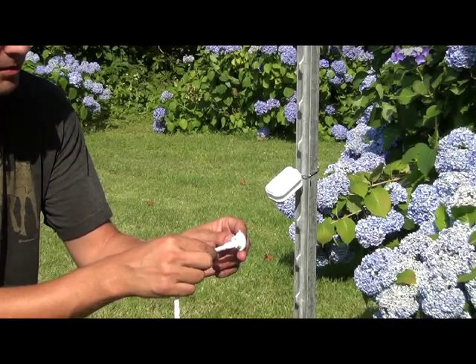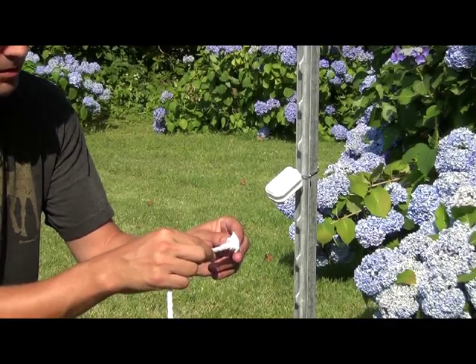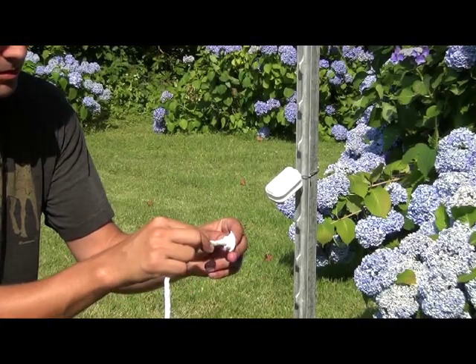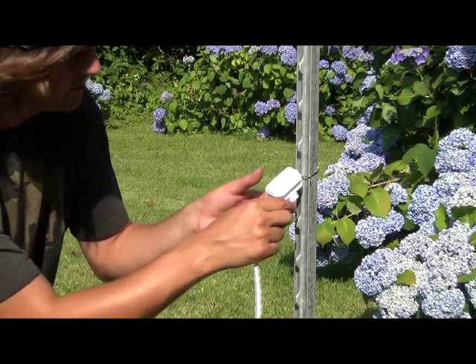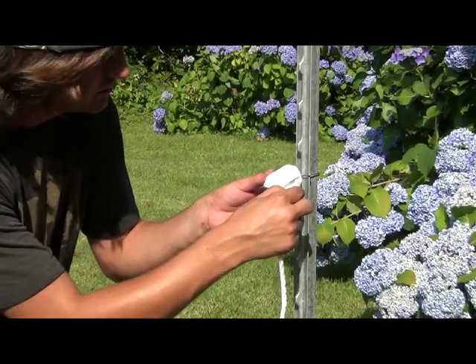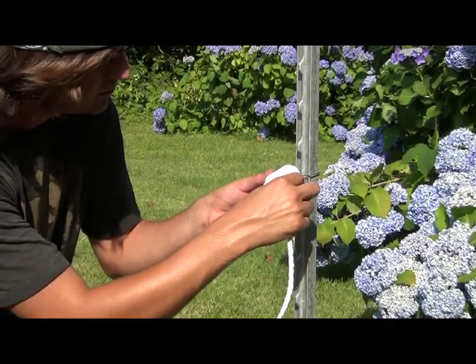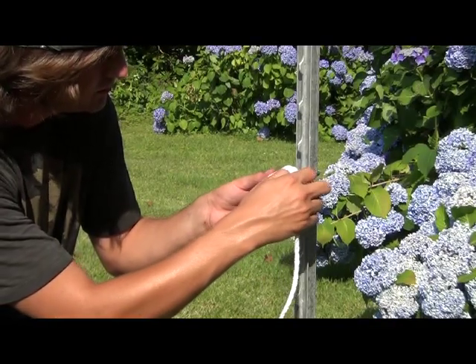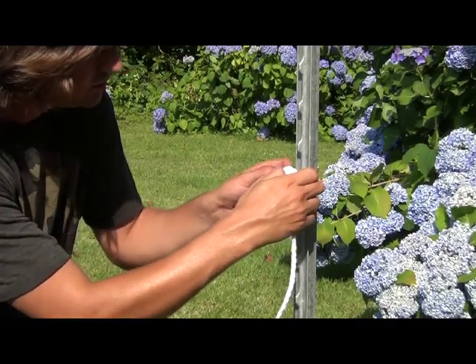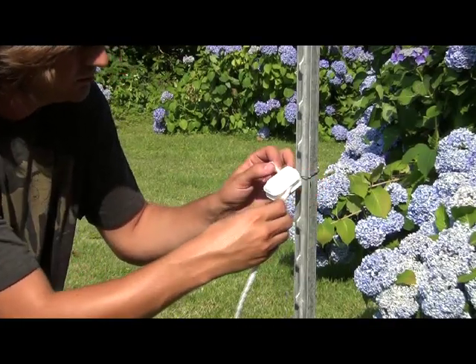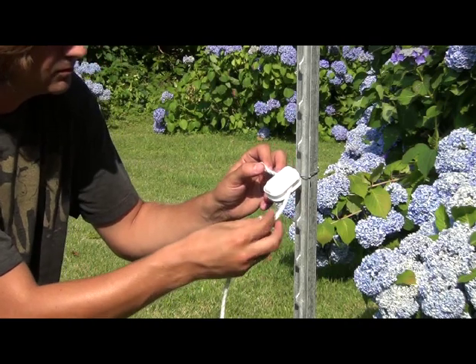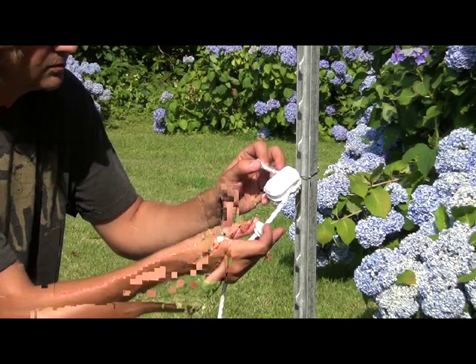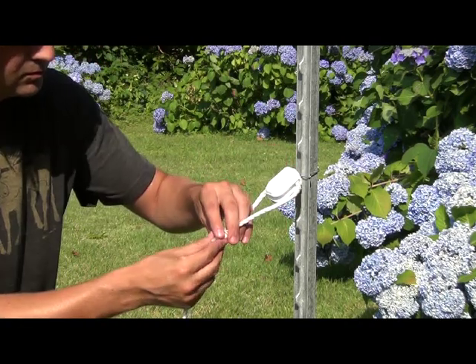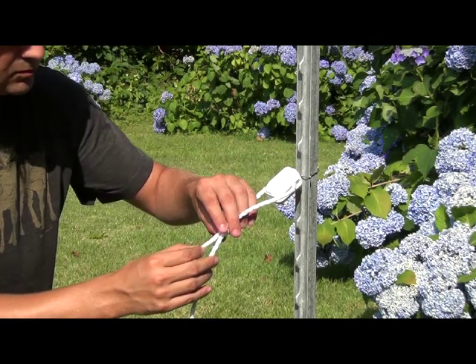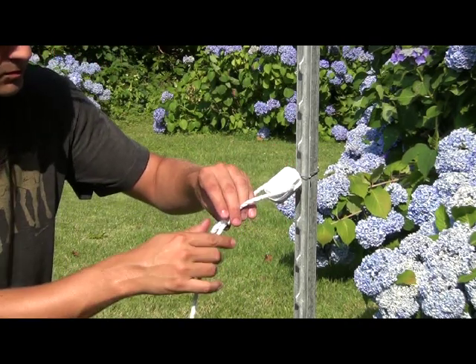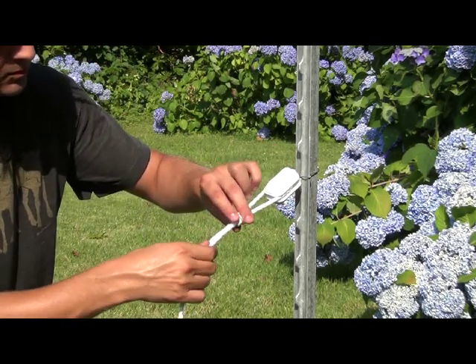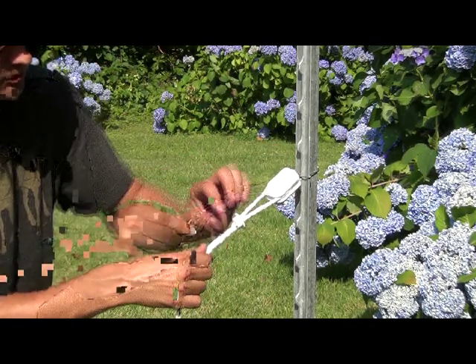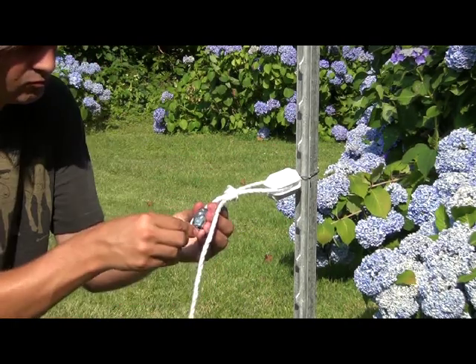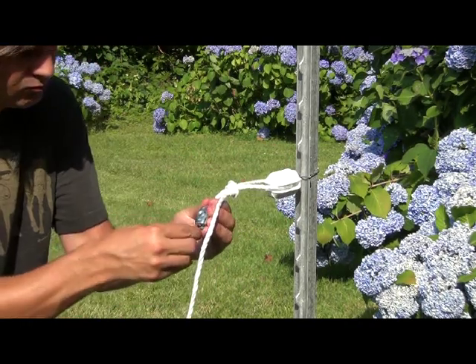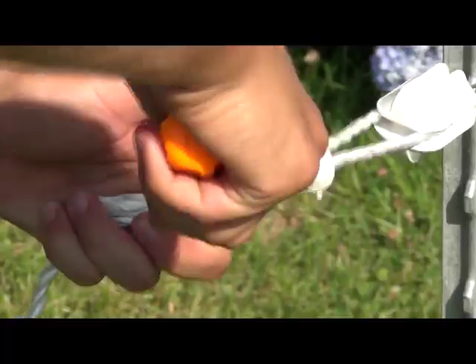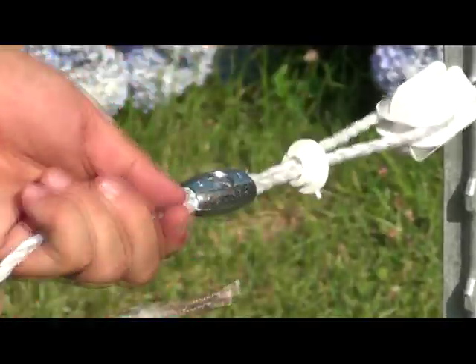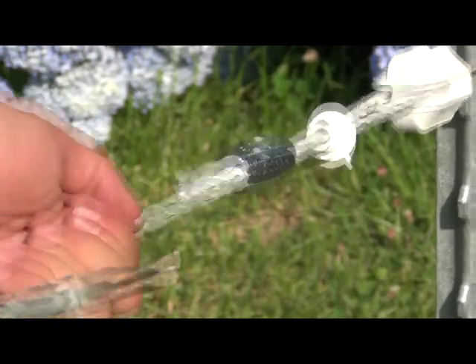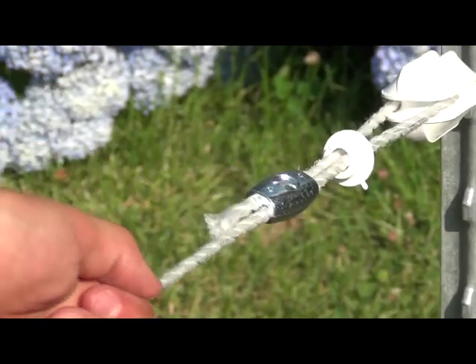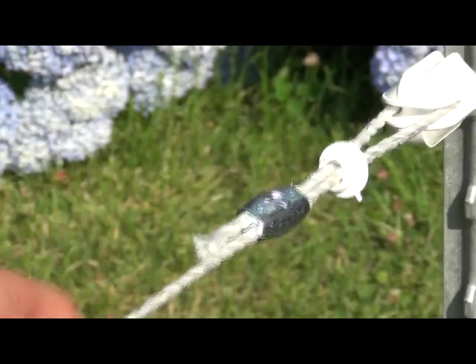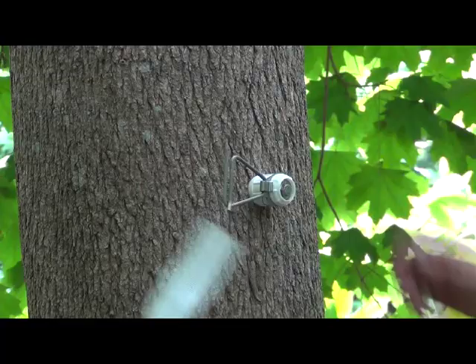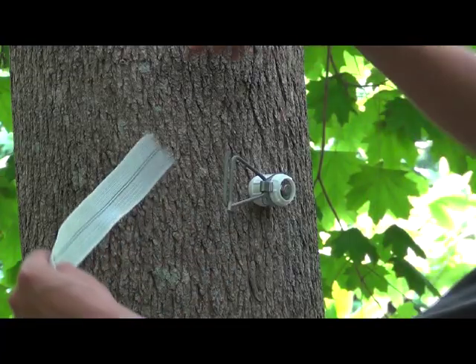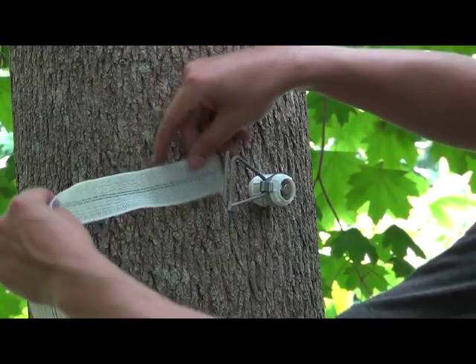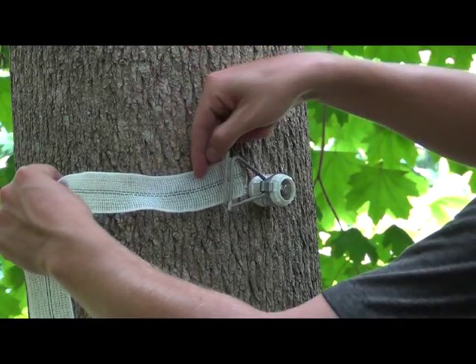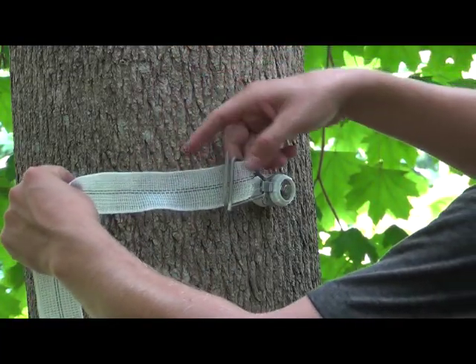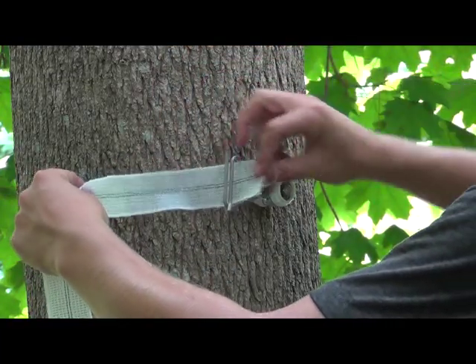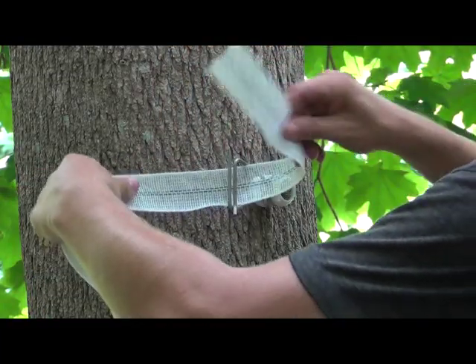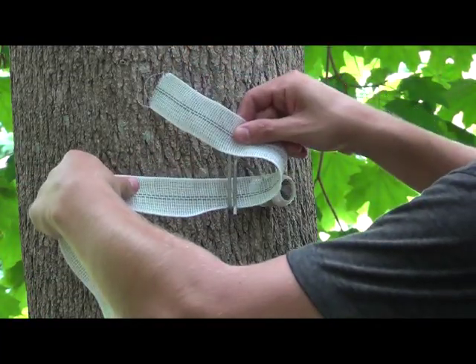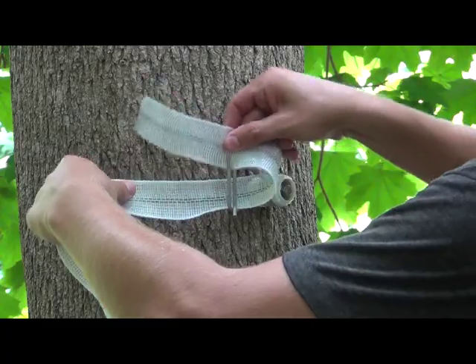You will need specialty insulators for your ends as well as your corners. If you are using a round conductor, the double U-channel can do this as well. If you are using poly tape, then you should use a specialty end insulator as shown here.